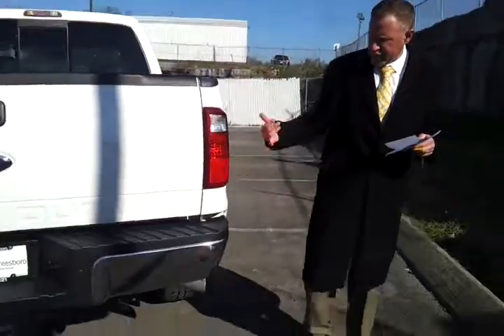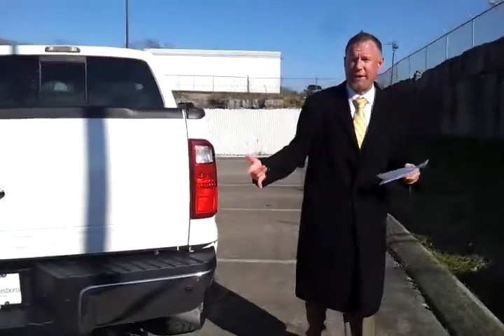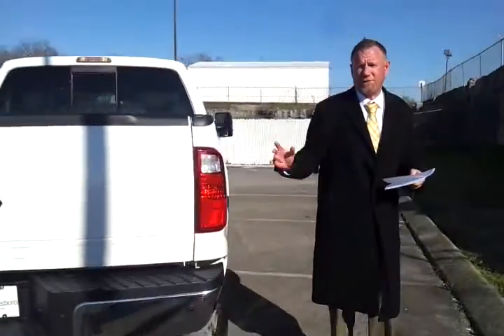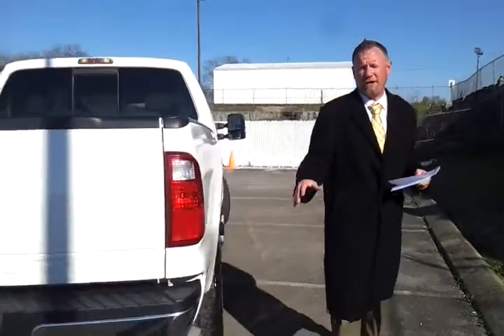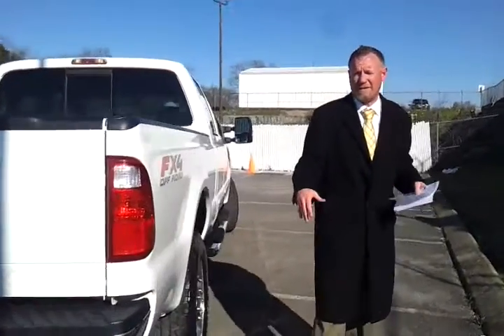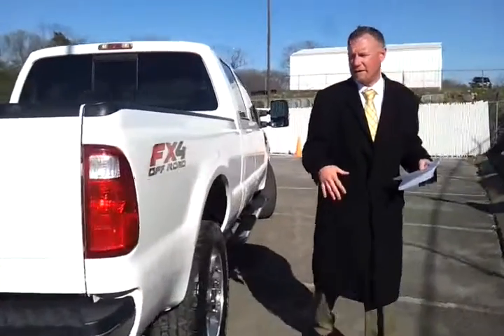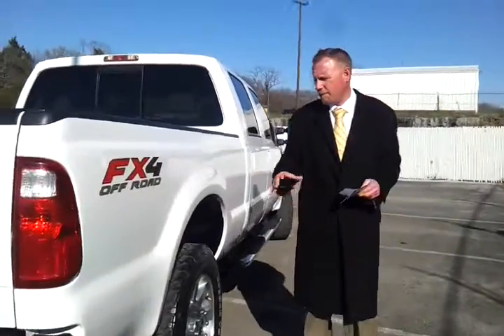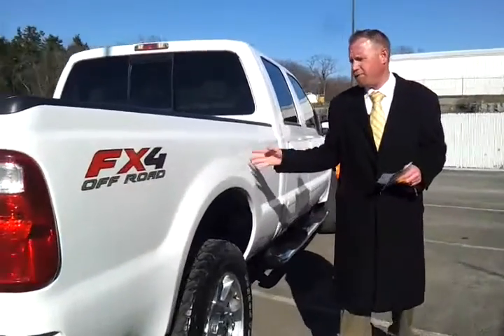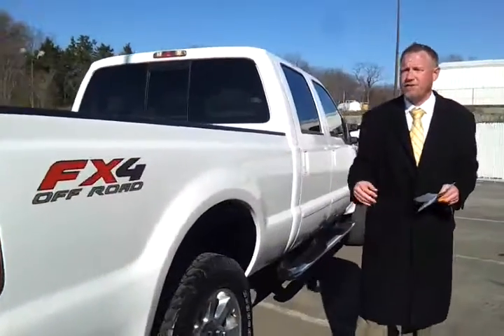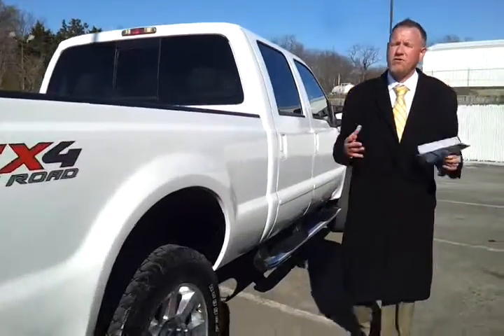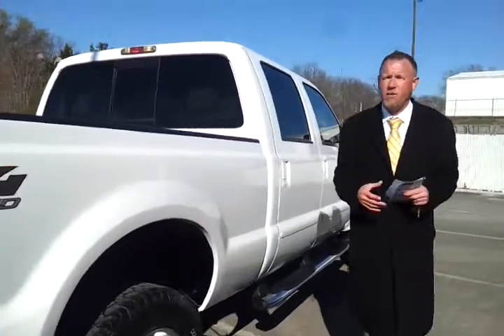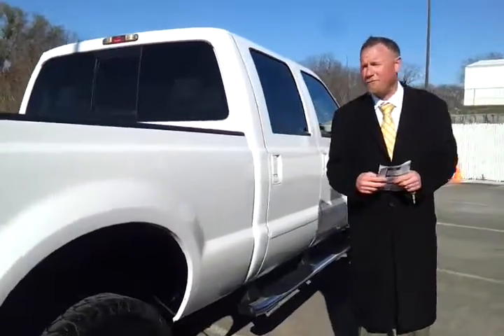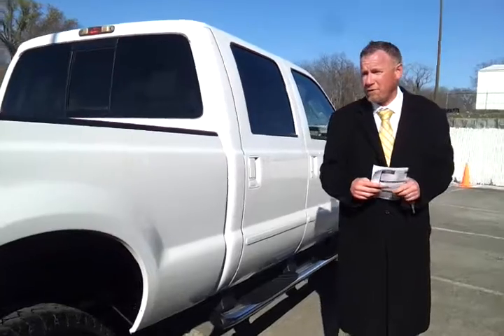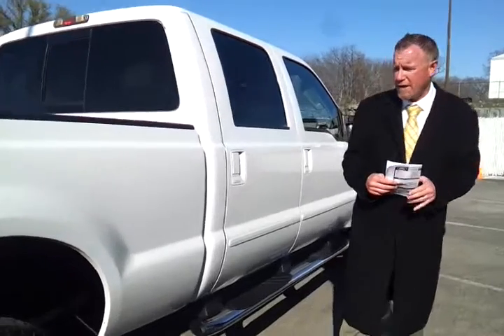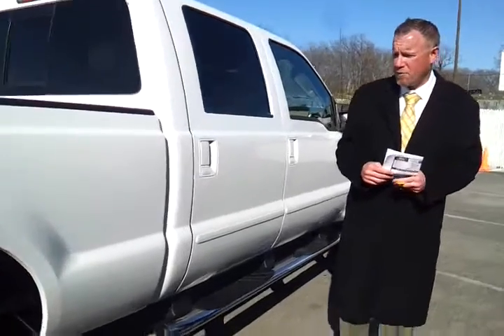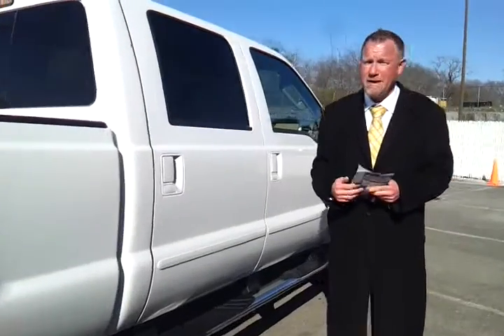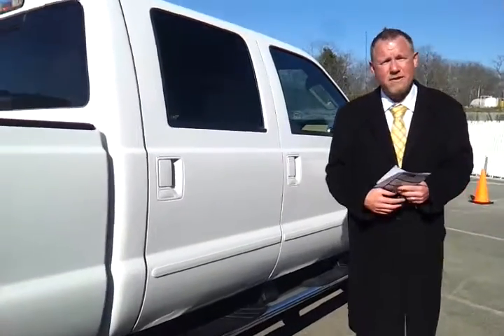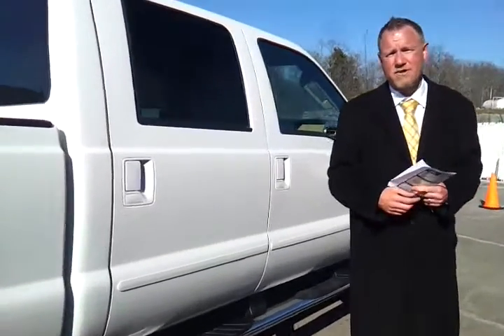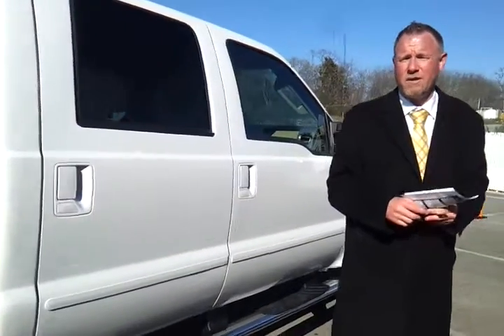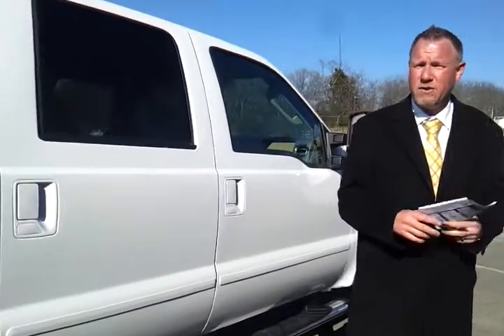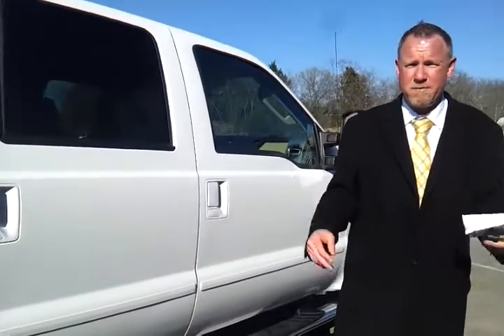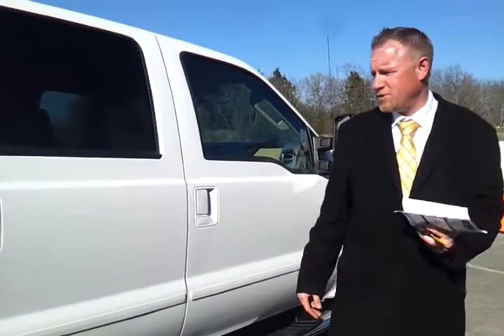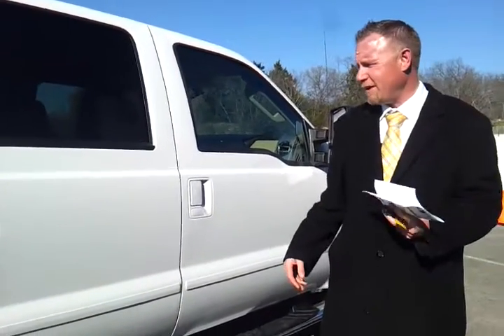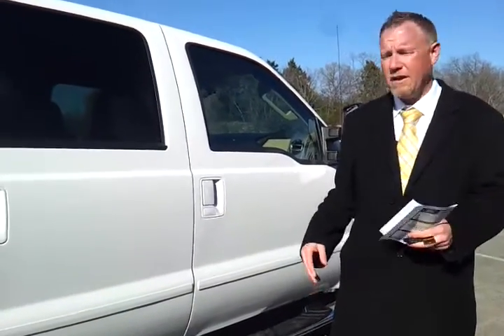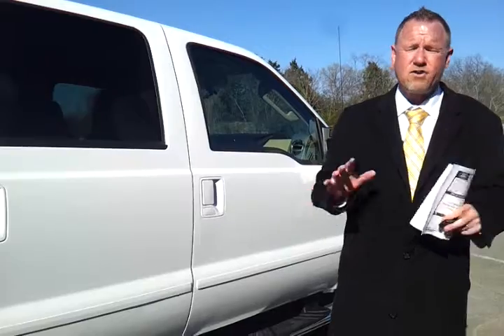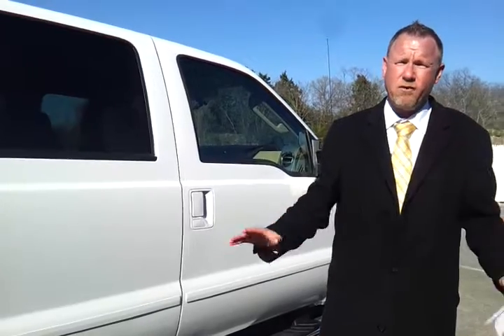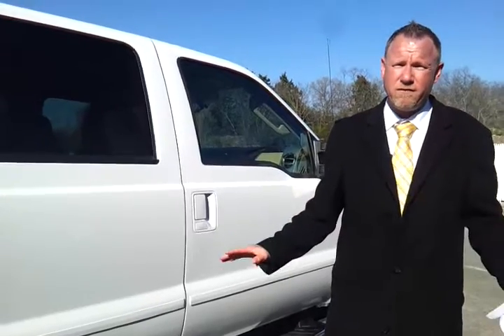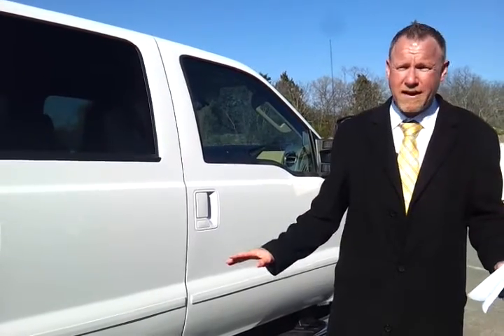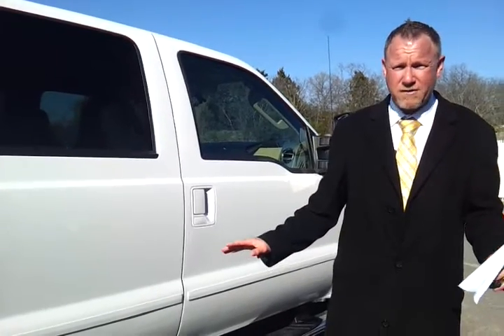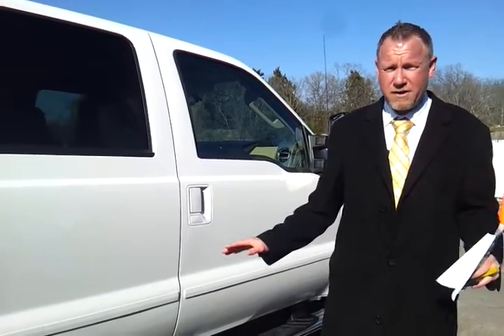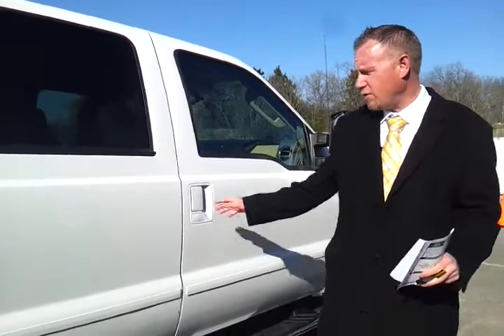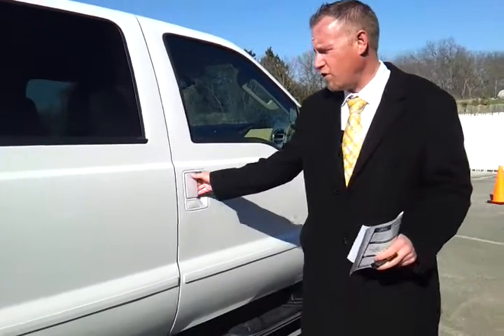If you'd like to see pictures, a free Carfax, or more information on this truck, check out our website at FordatMurfreesboro.com. We're 30 miles southeast of Nashville and we welcome business from just about anywhere. There are great low finance rates available on this truck with Ford Credit.